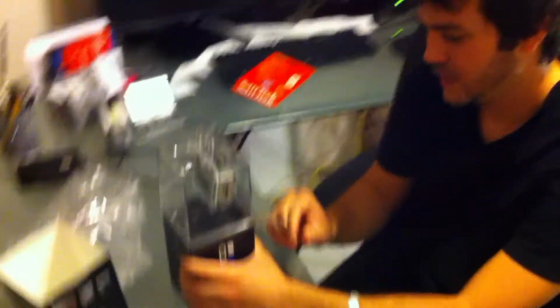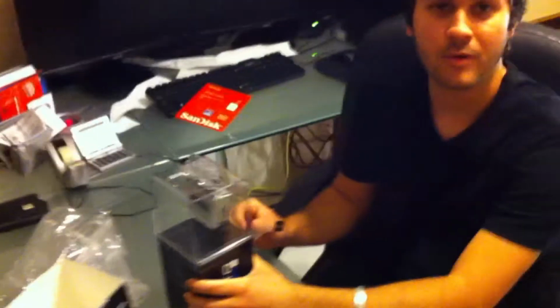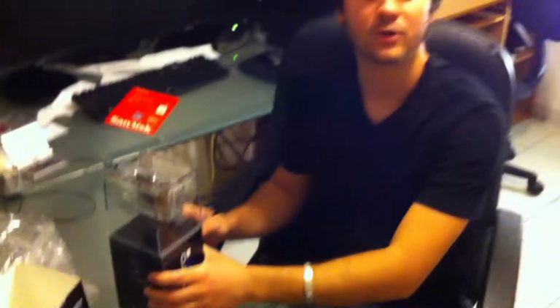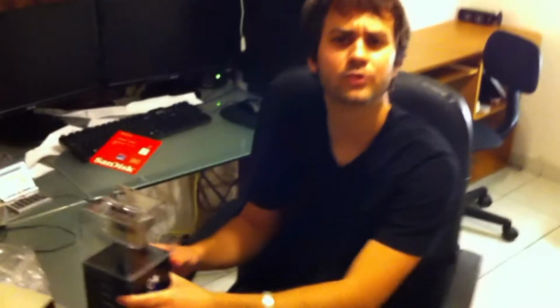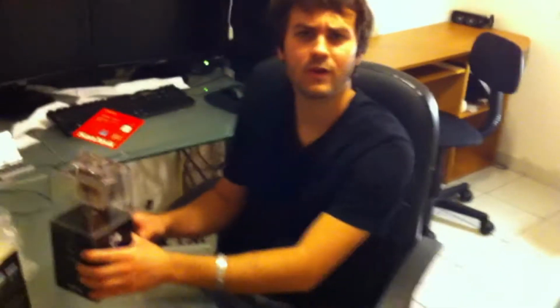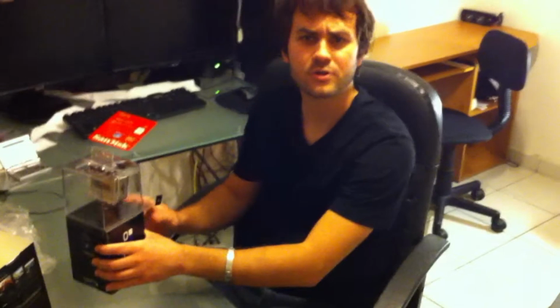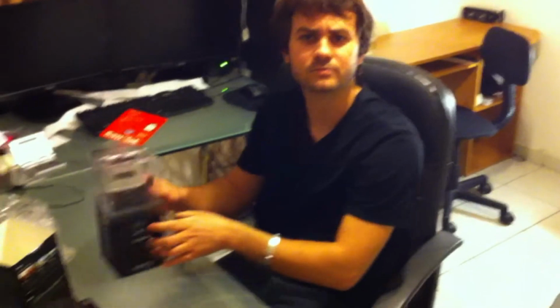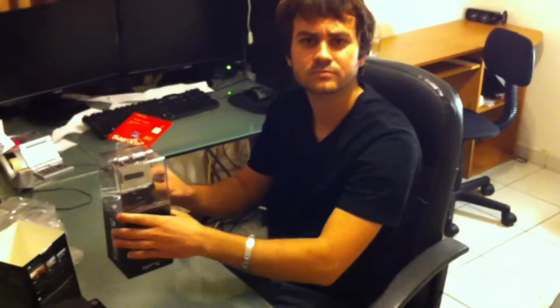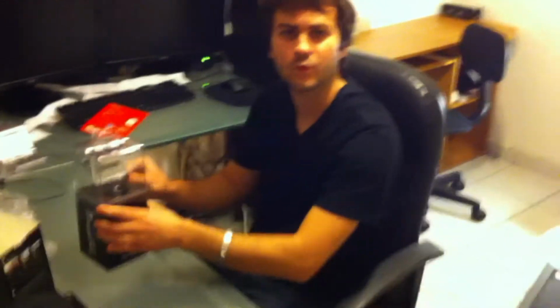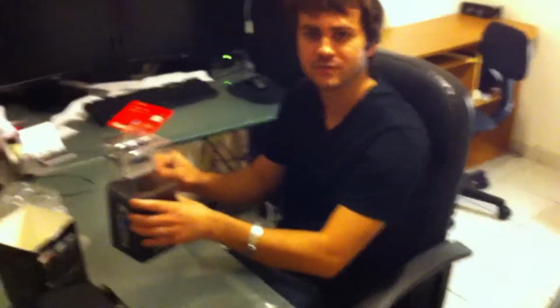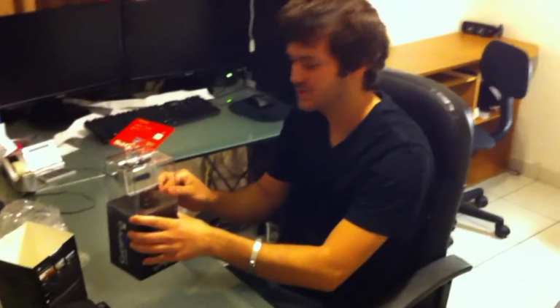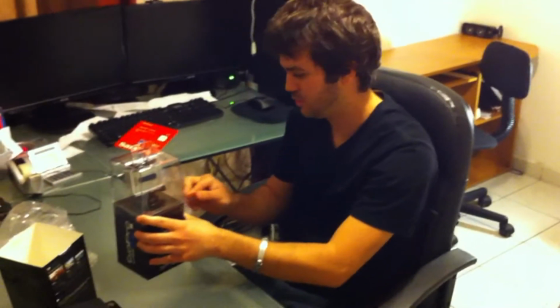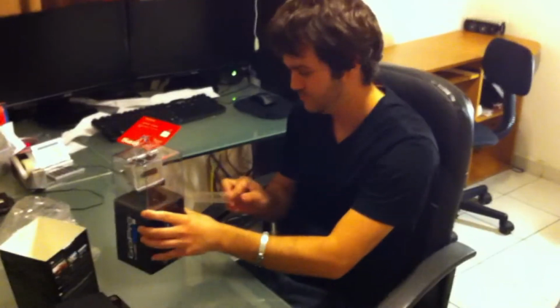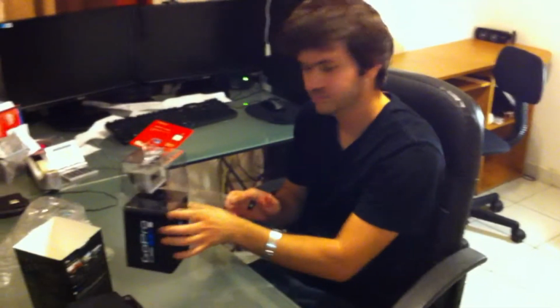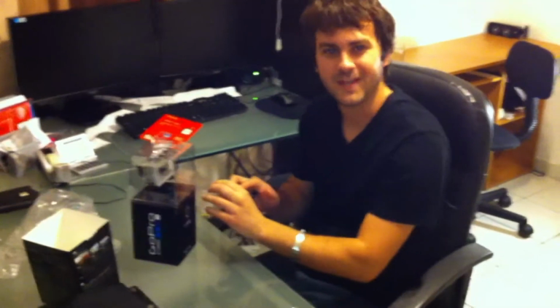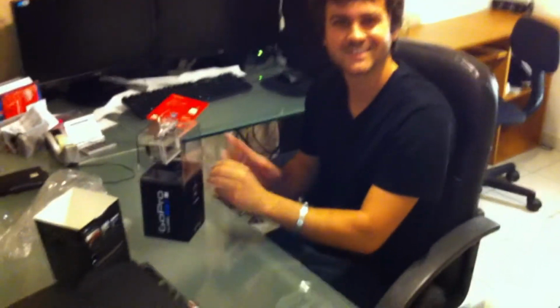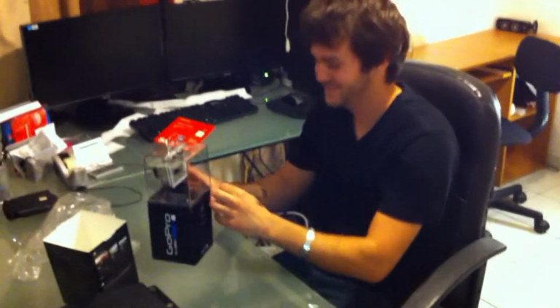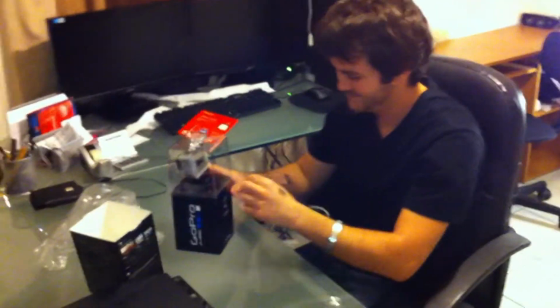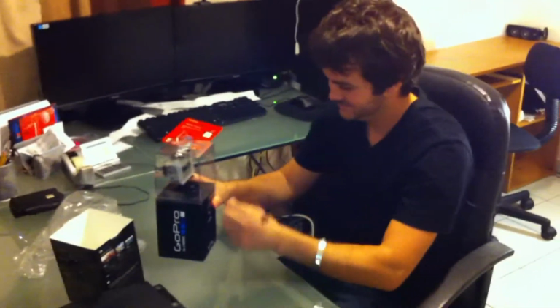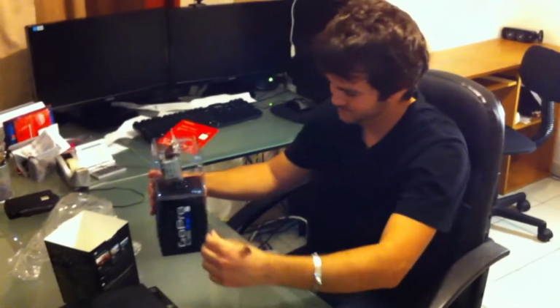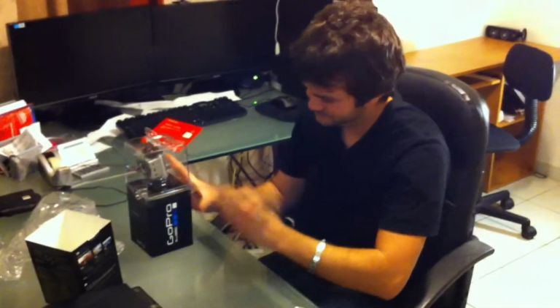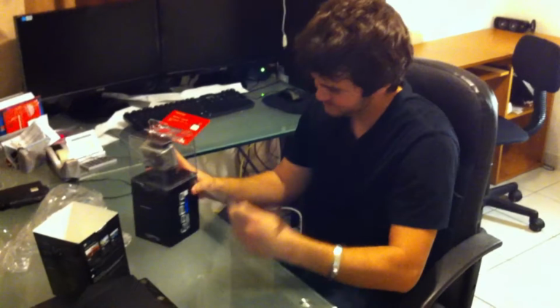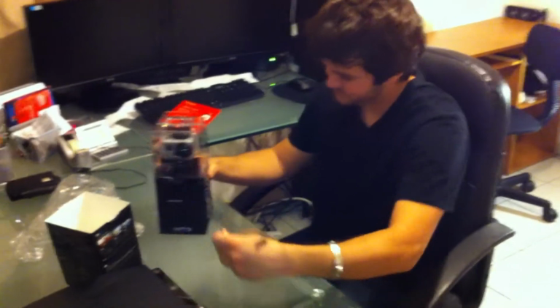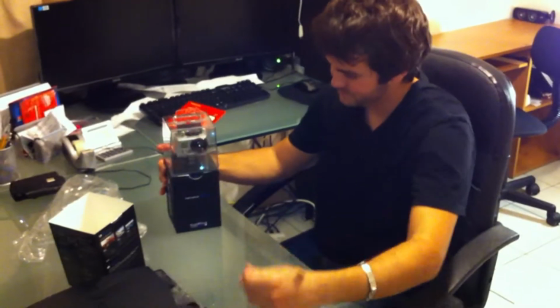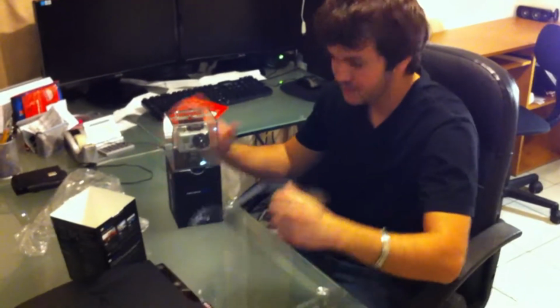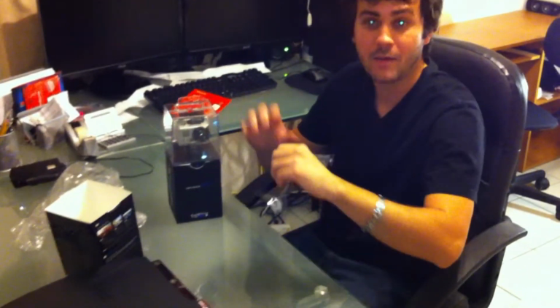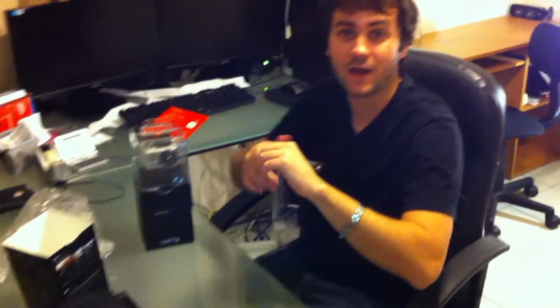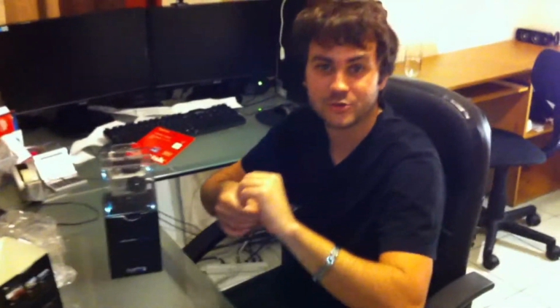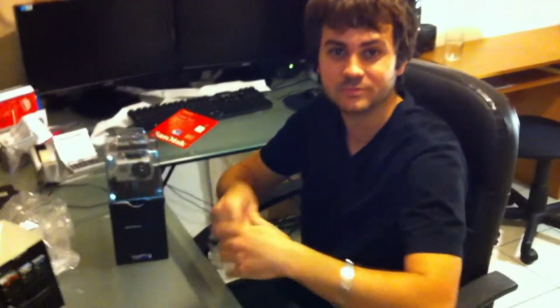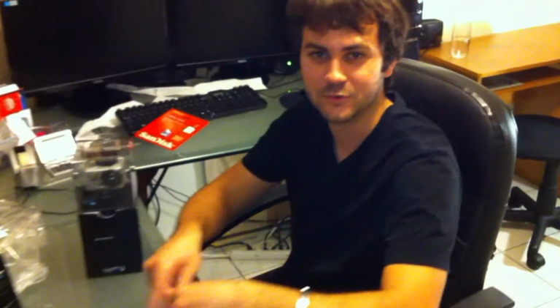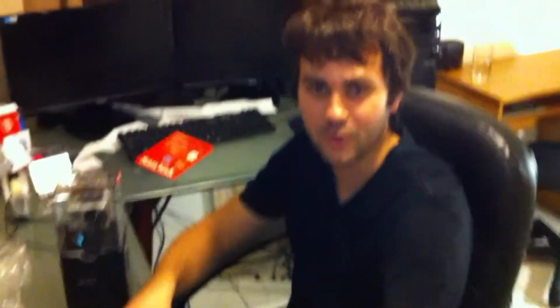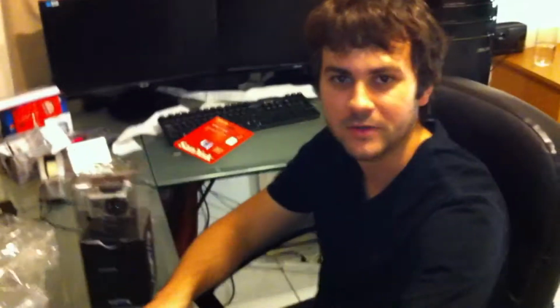Hey cameraman, can you turn the flash on? Recess flash, put on. Thanks. It's a new cameraman I hired, so he's new with the equipment.